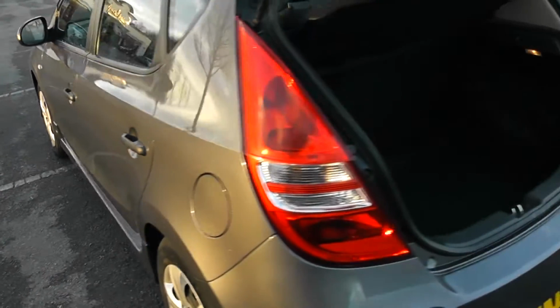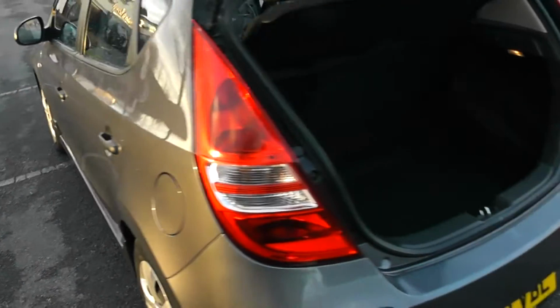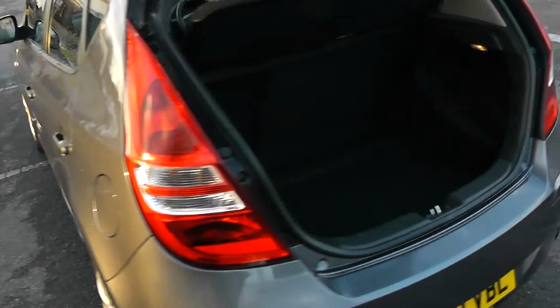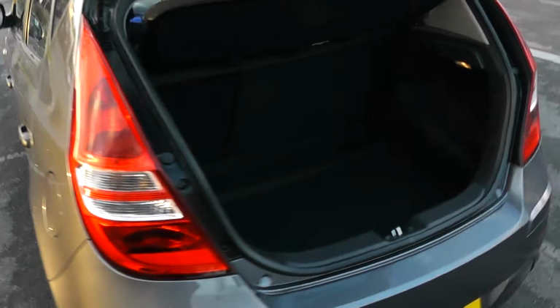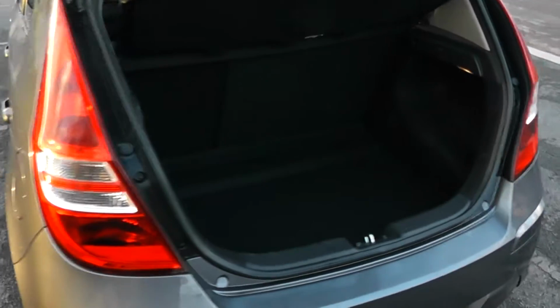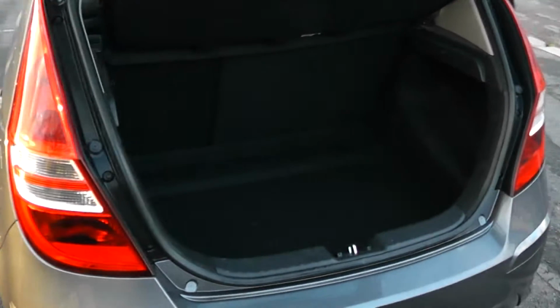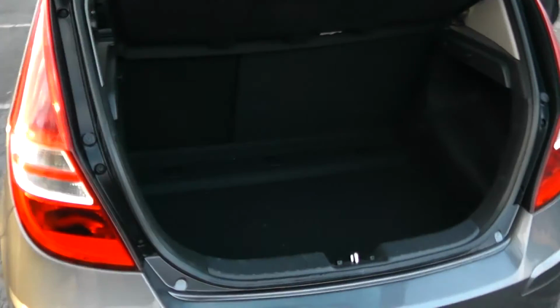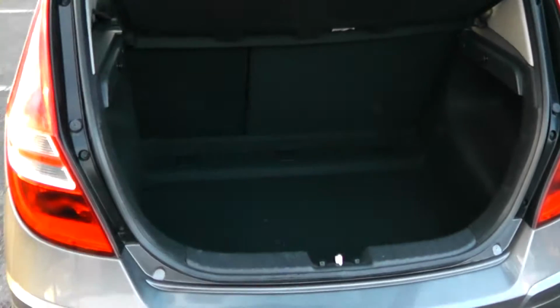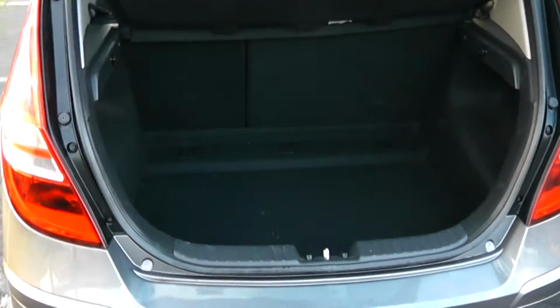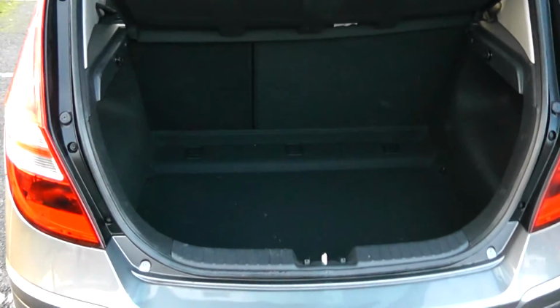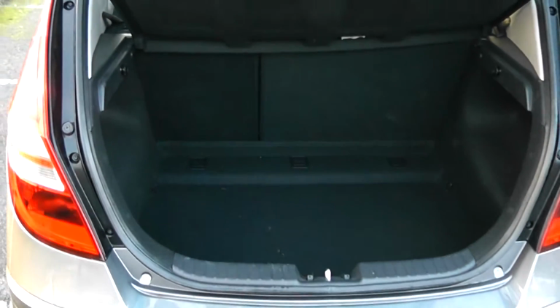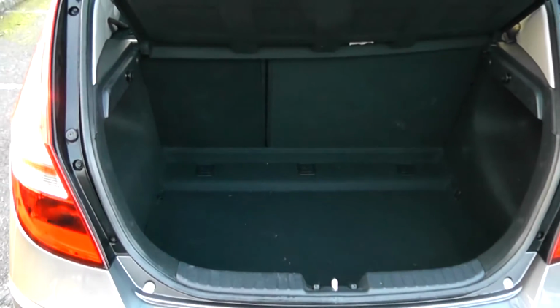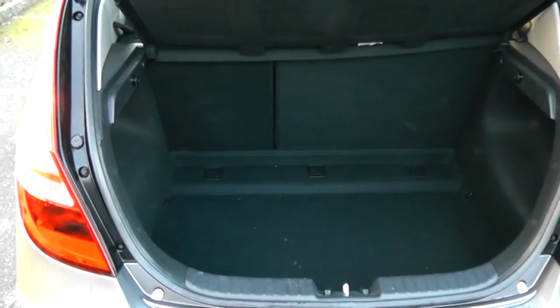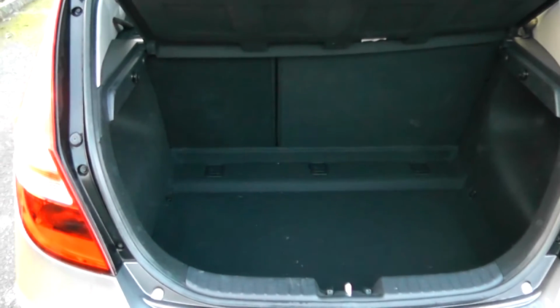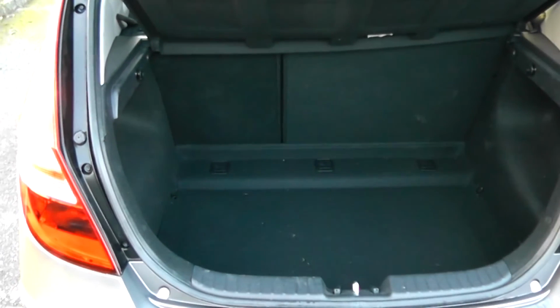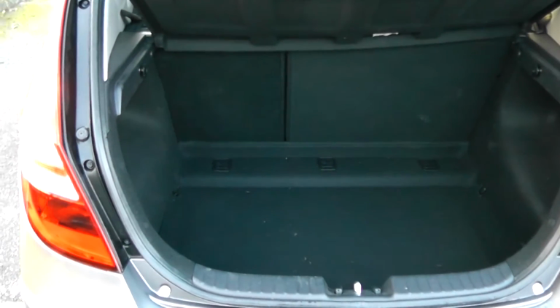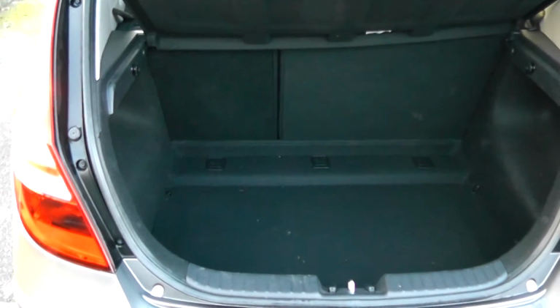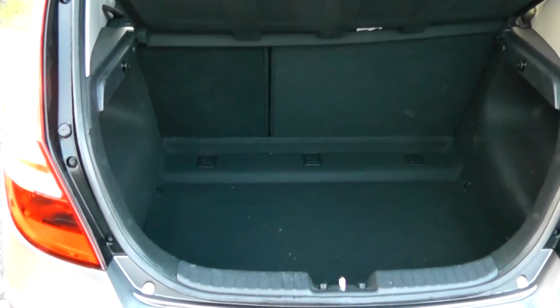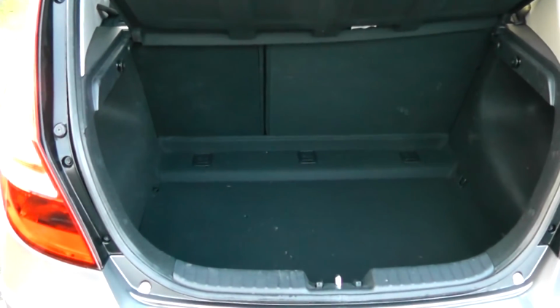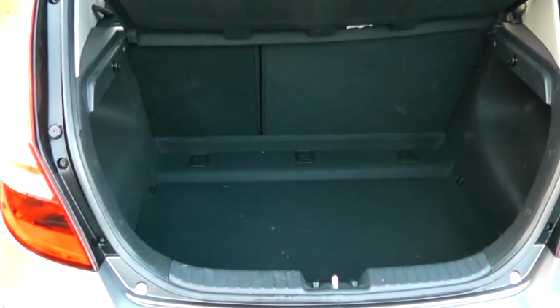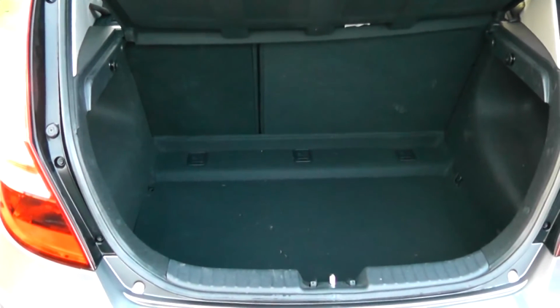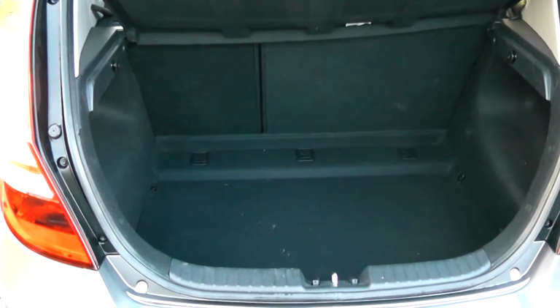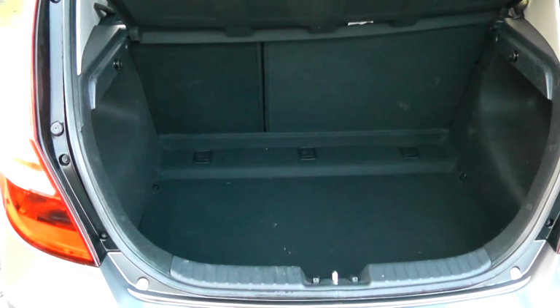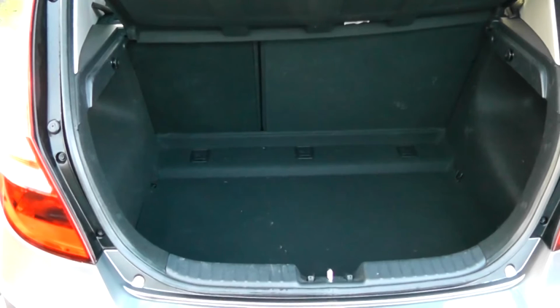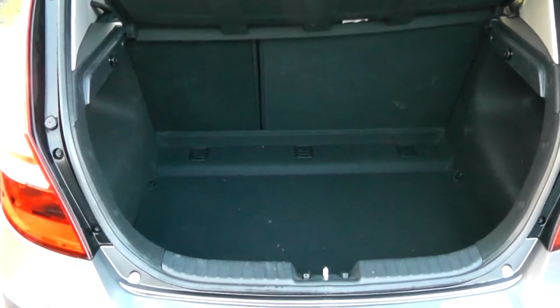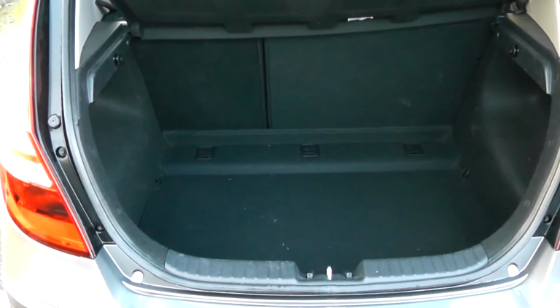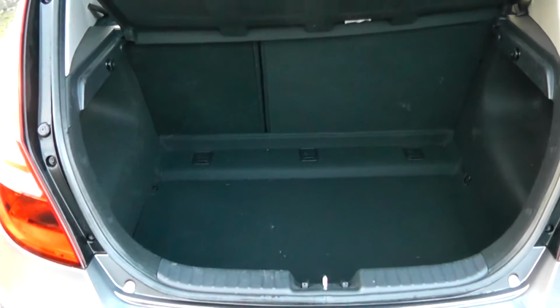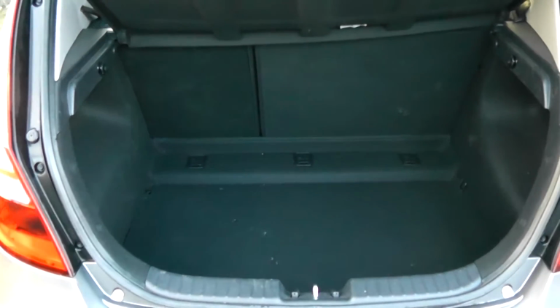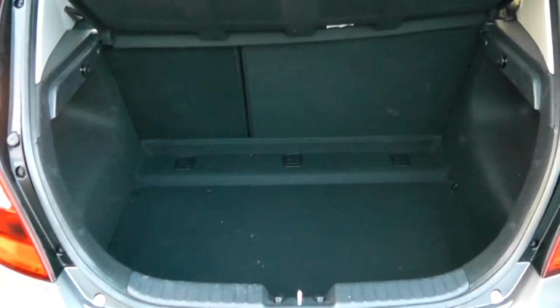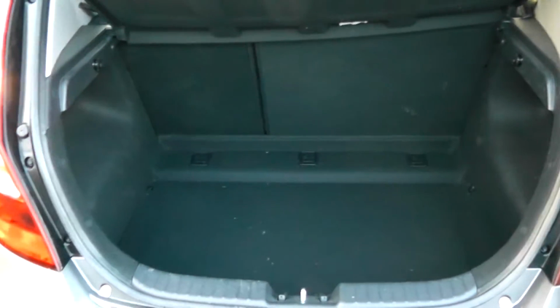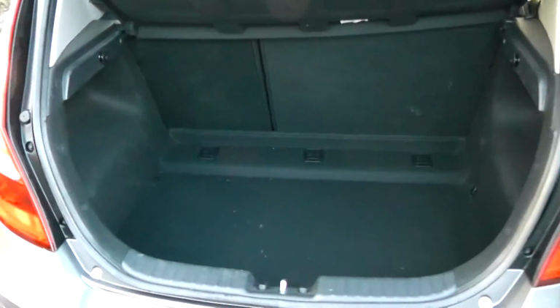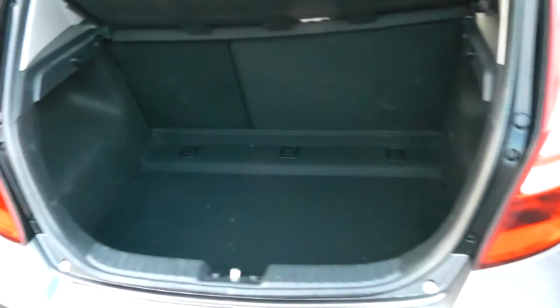The car's just arrived in. It has a 60-40 split rear seat, a space saver spare wheel in the back, and as you can see, quite a large boot space in the back of the car.